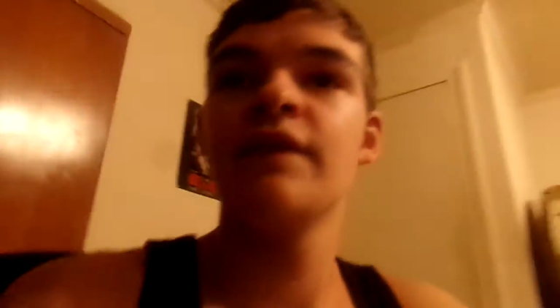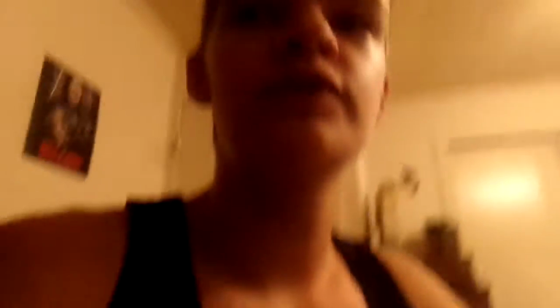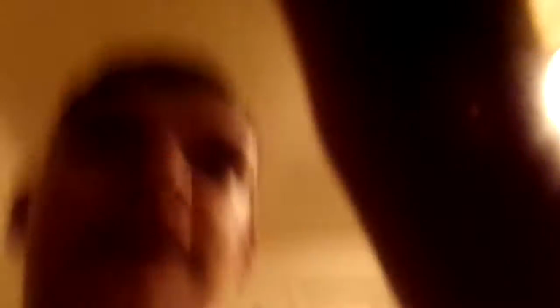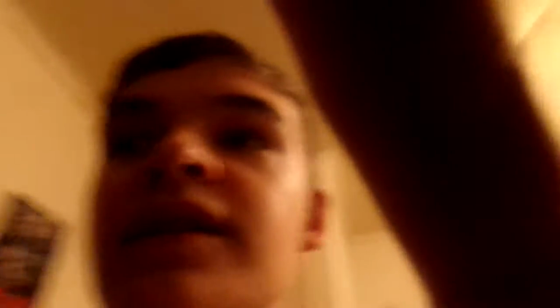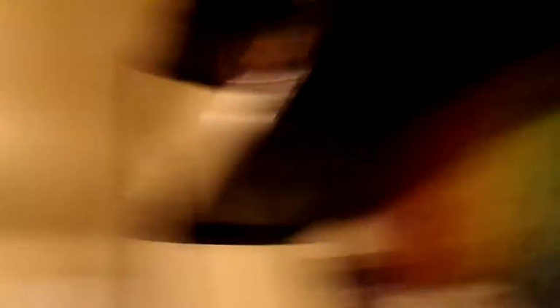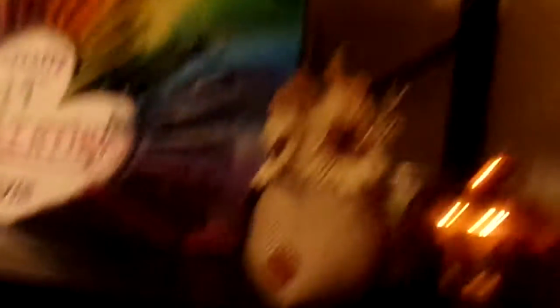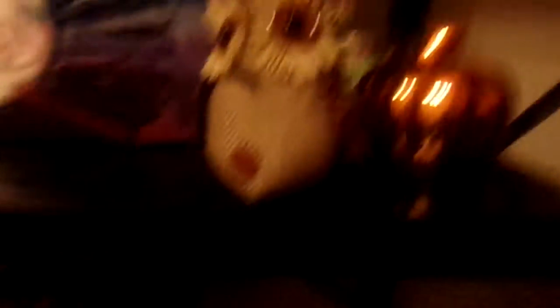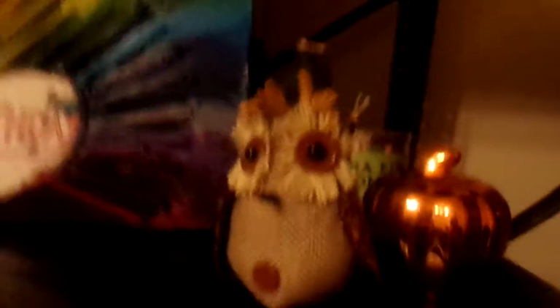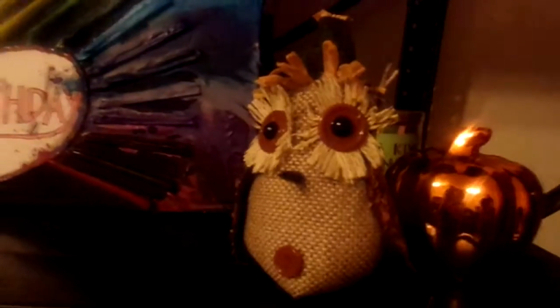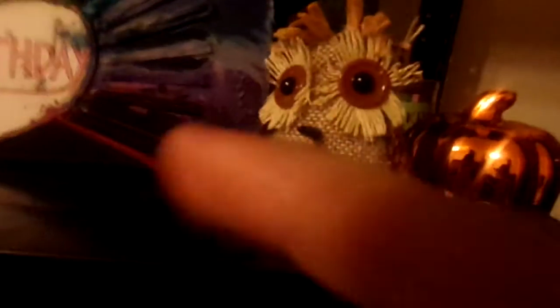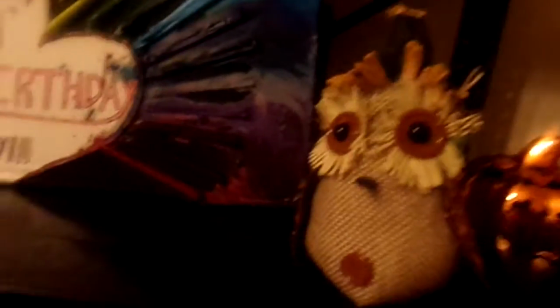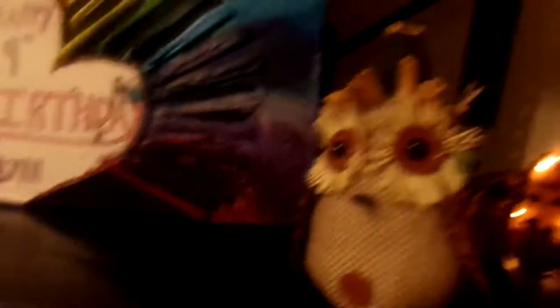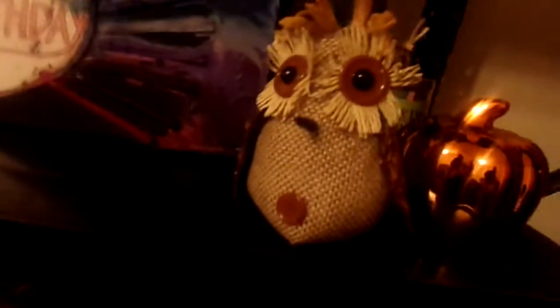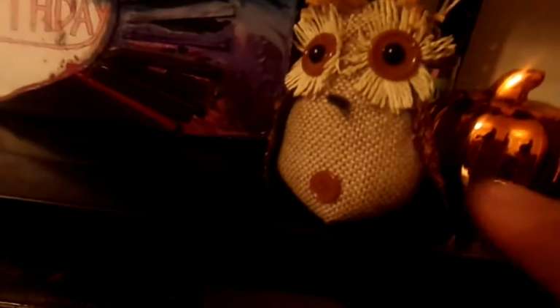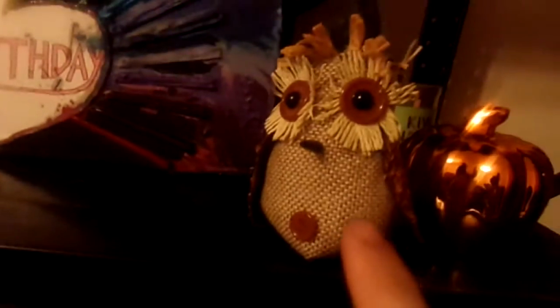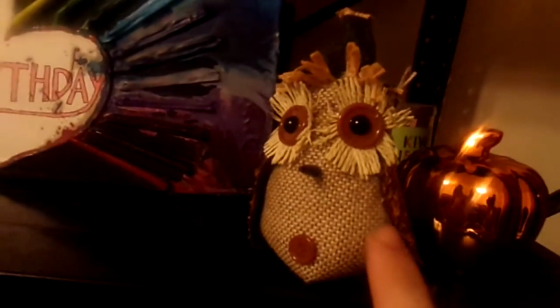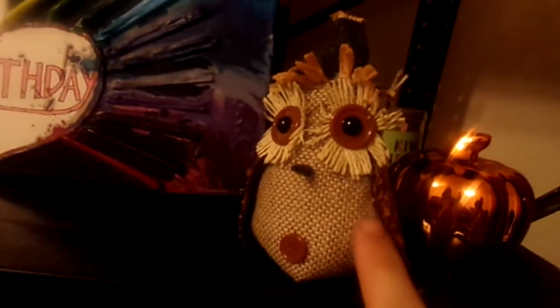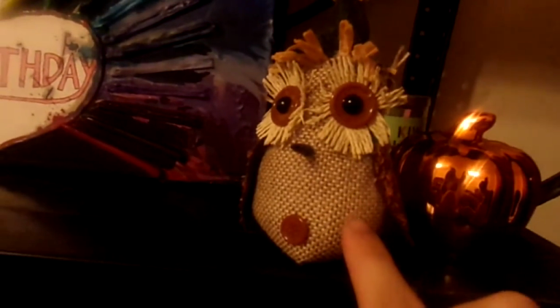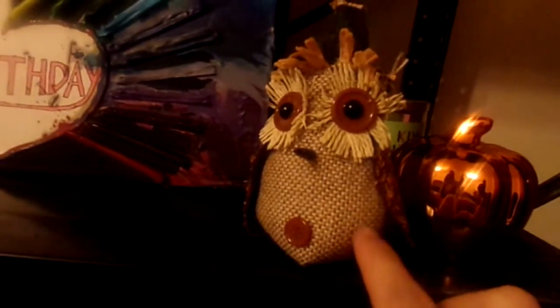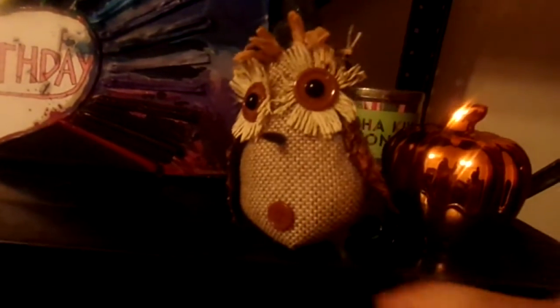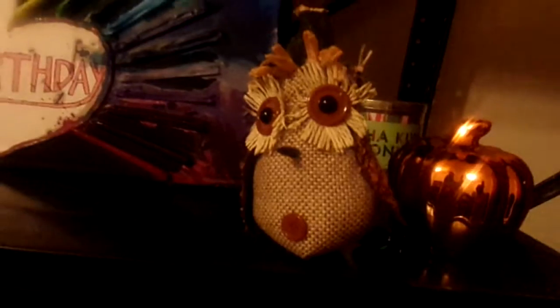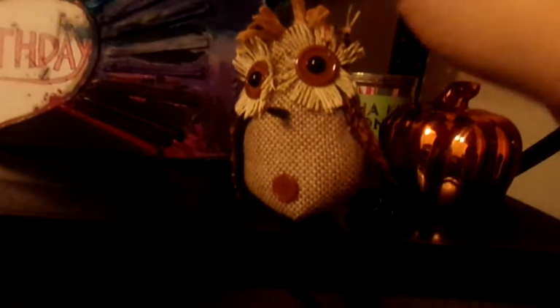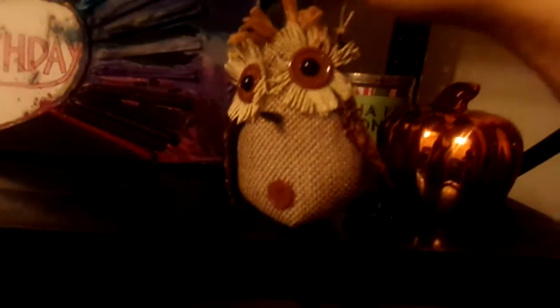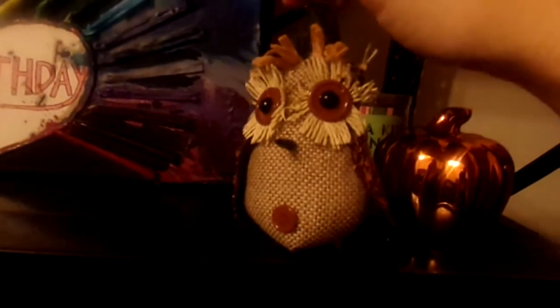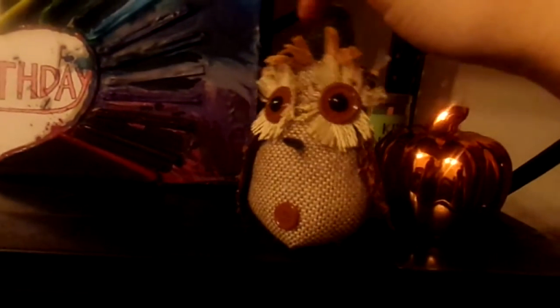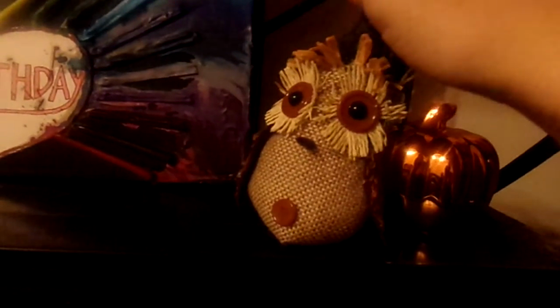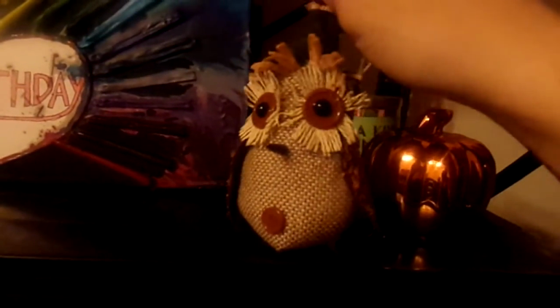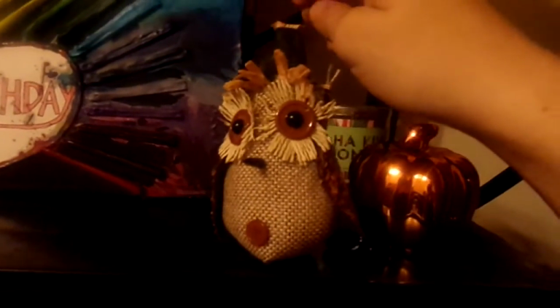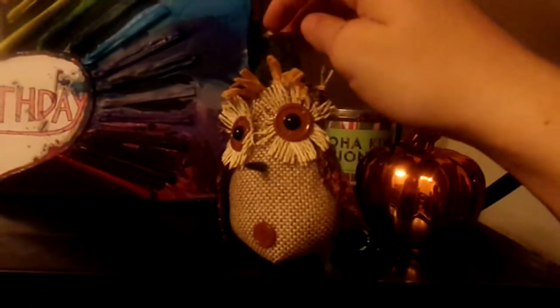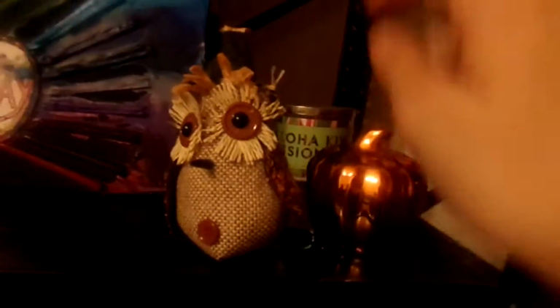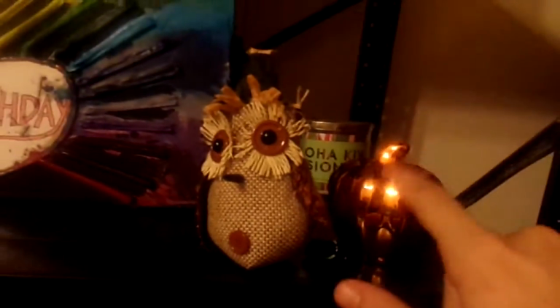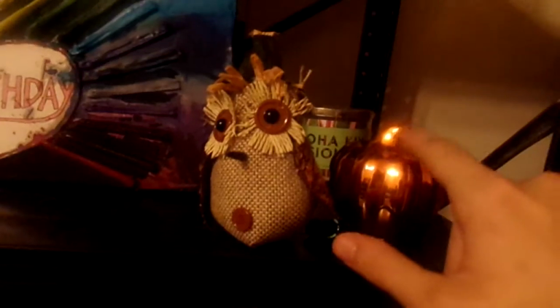First new thing is this, which is a little owl that I got from the store. Right beside it is a little pumpkin.